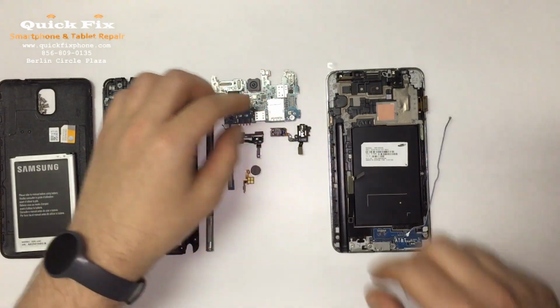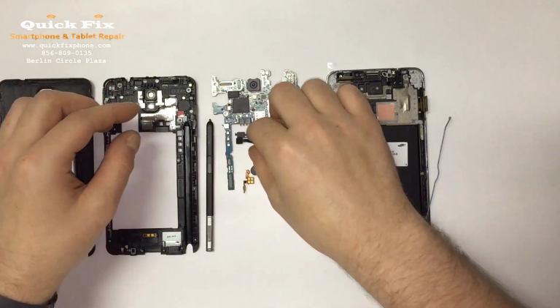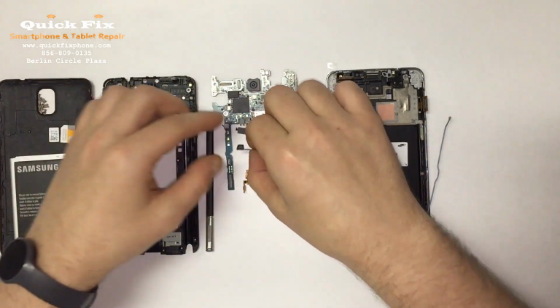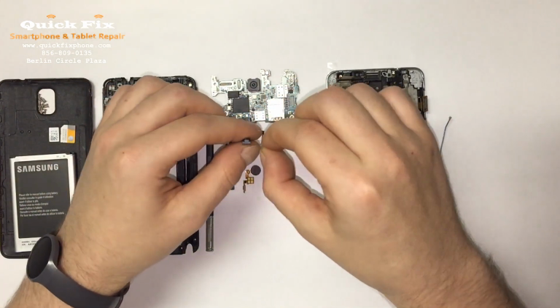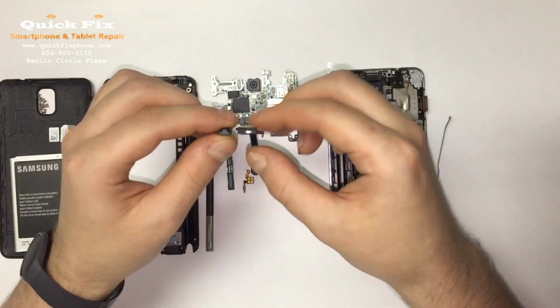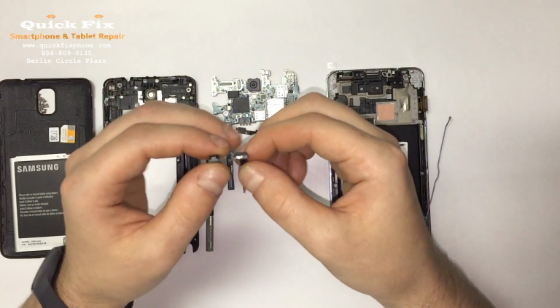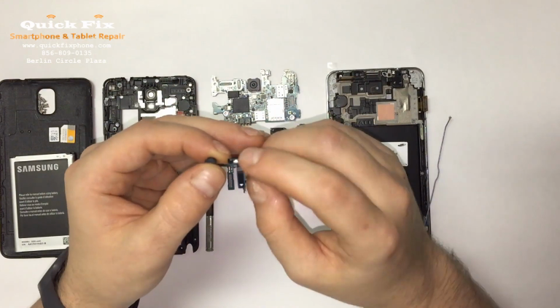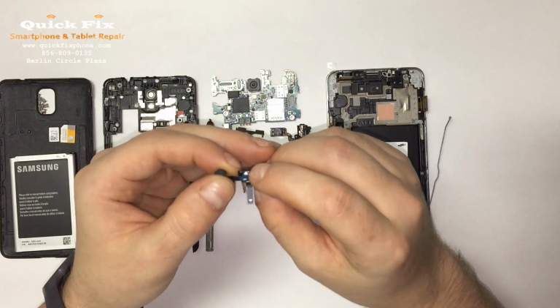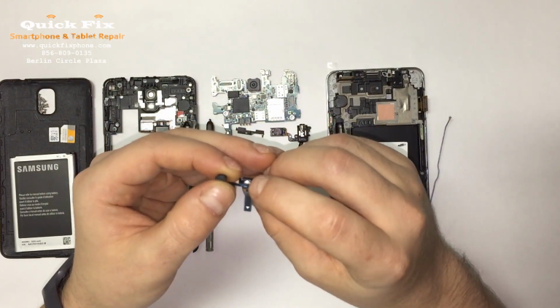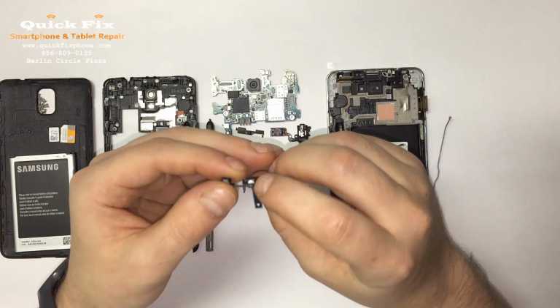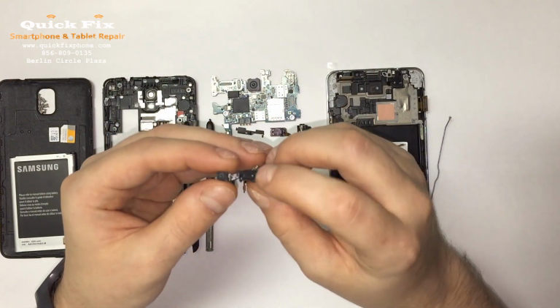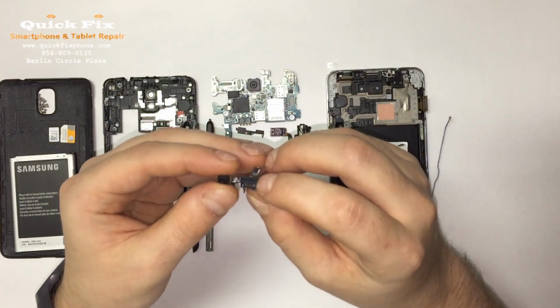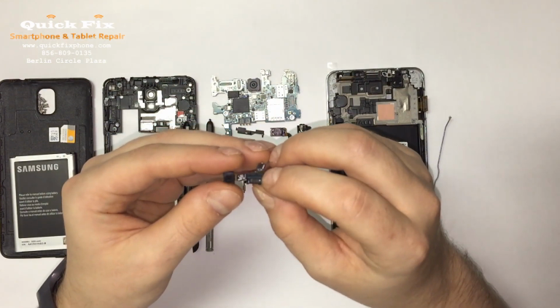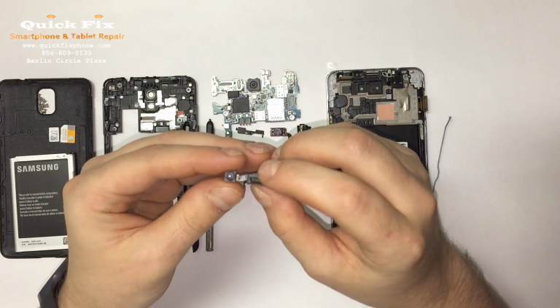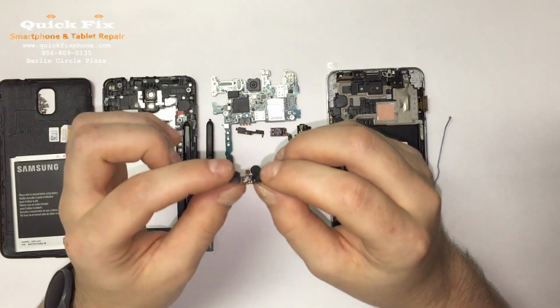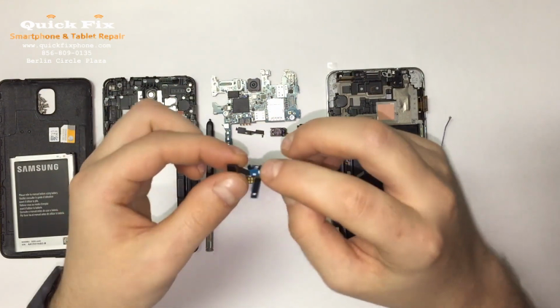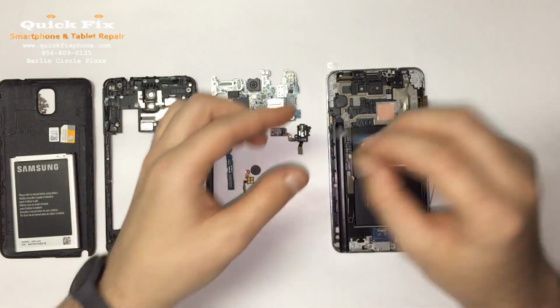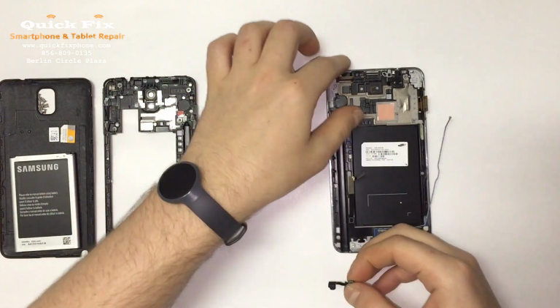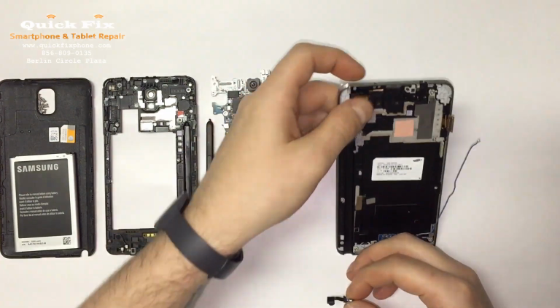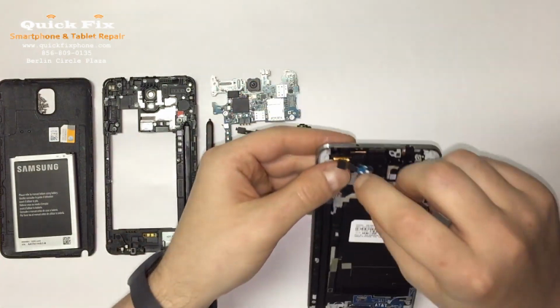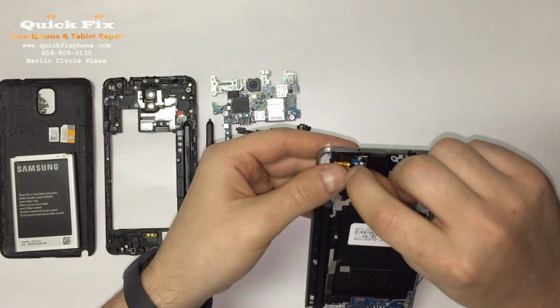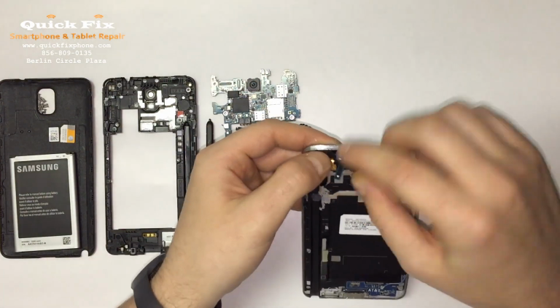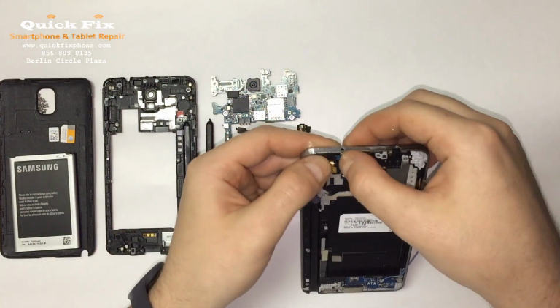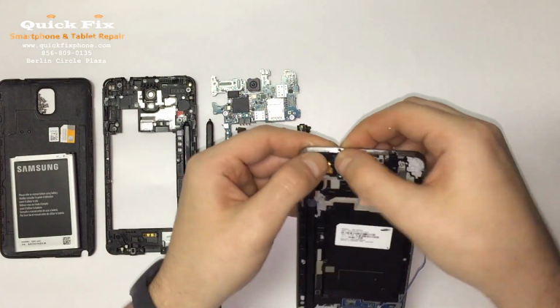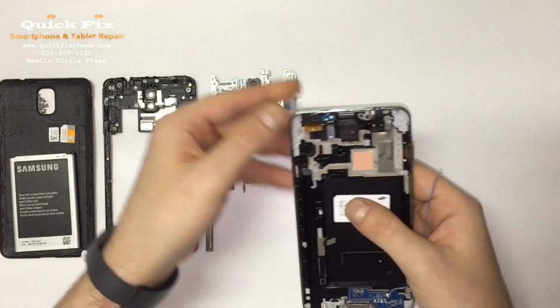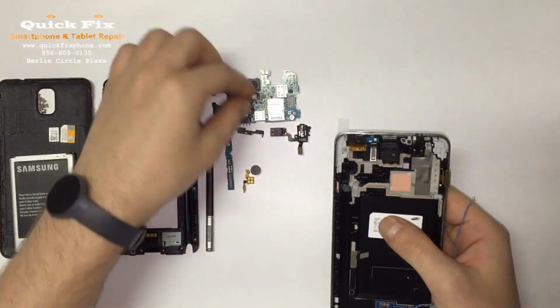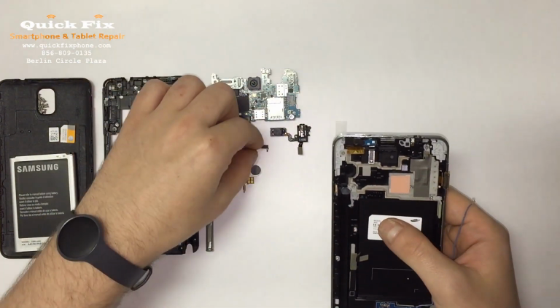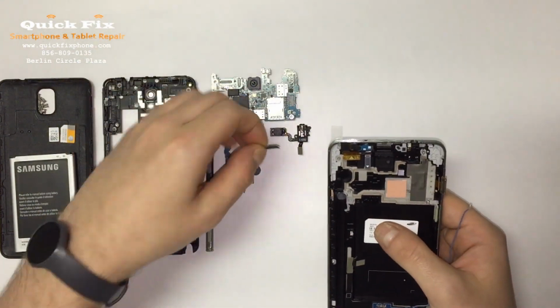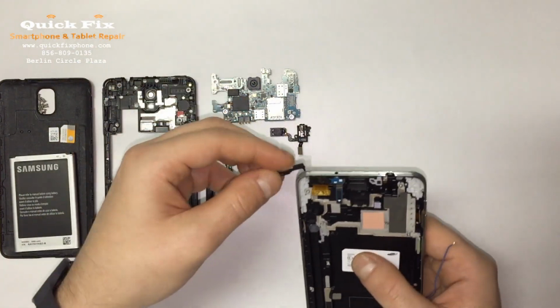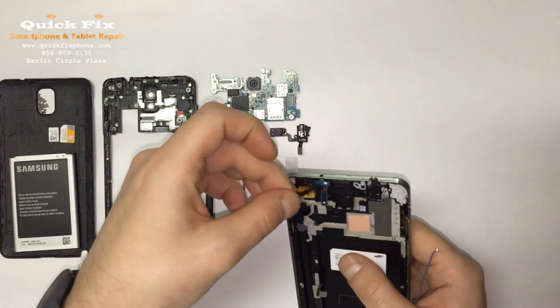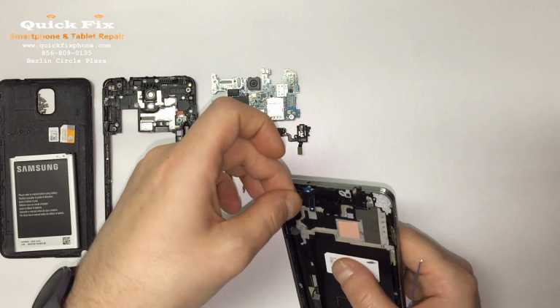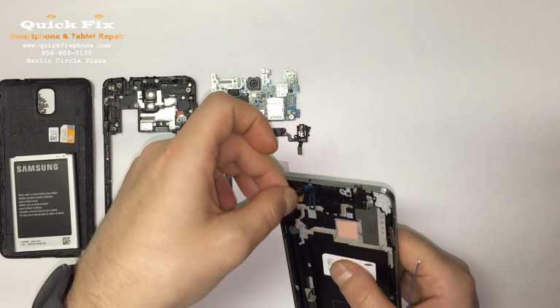Next we're going to put in the infrared blaster, proximity and ambient light sensor with the front camera right there. Don't forget the shield that holds it in place snugly against the glass.